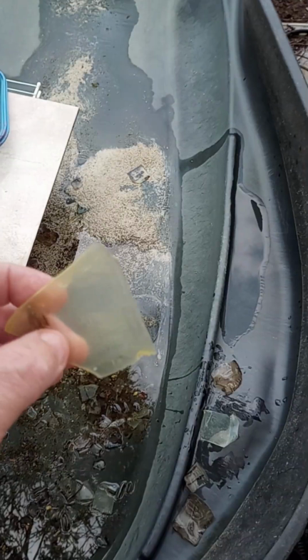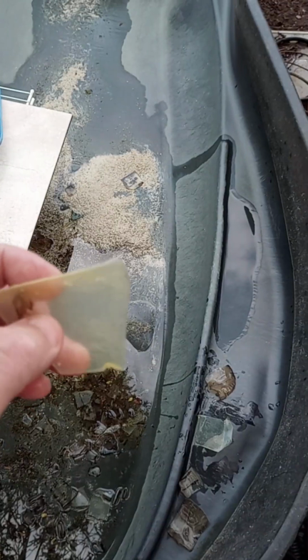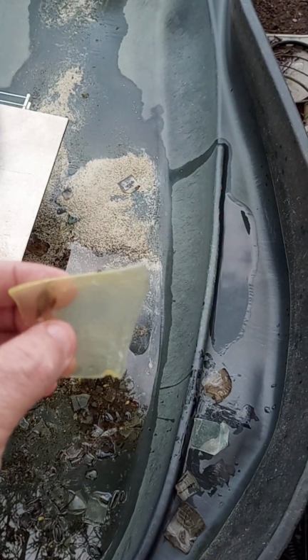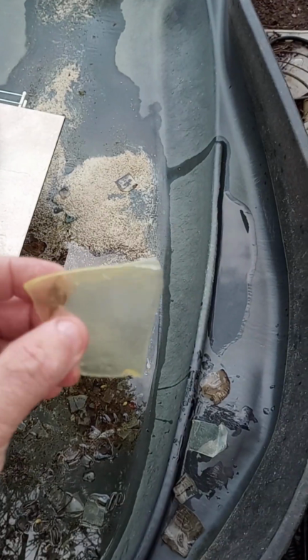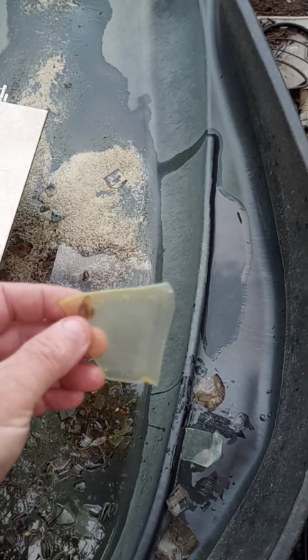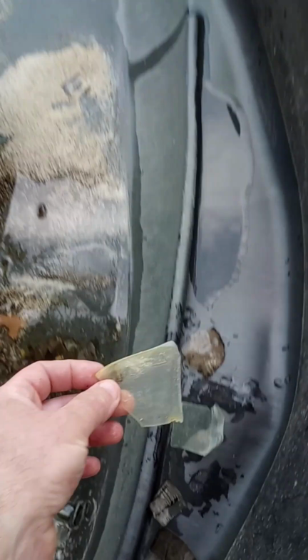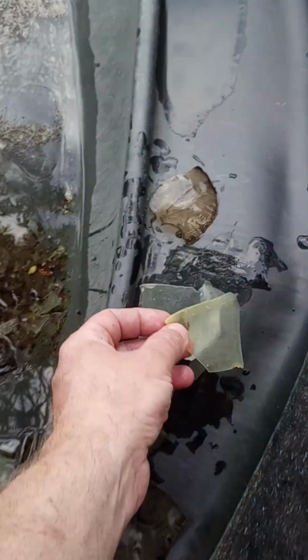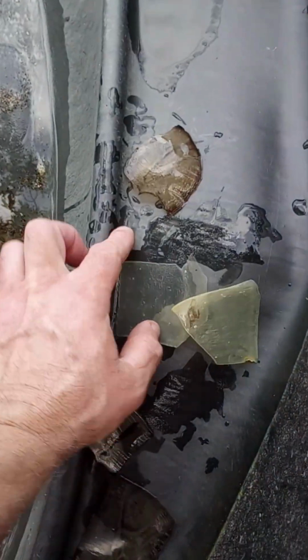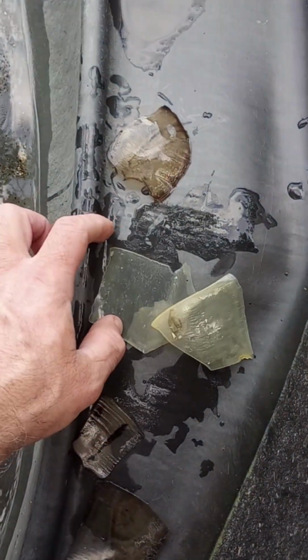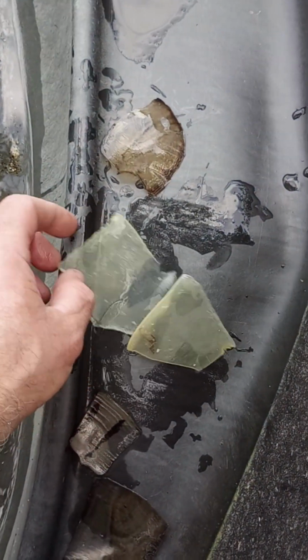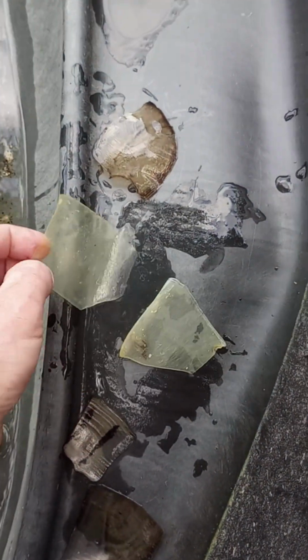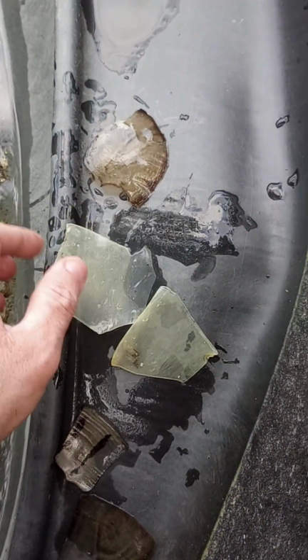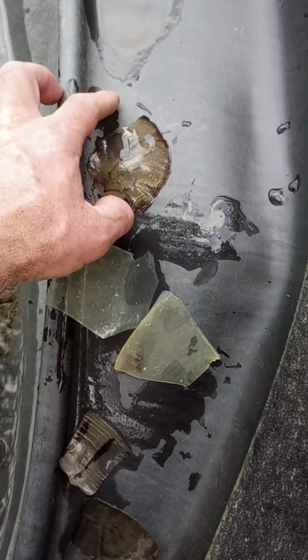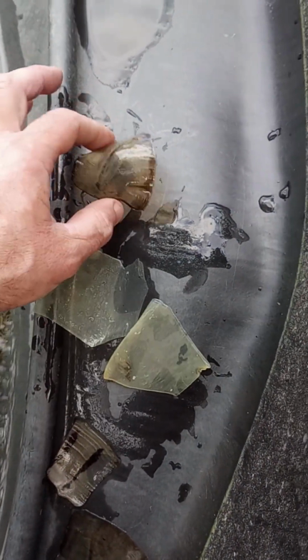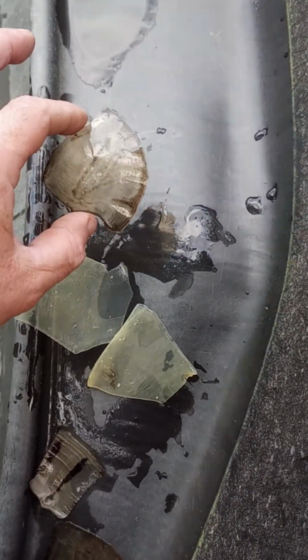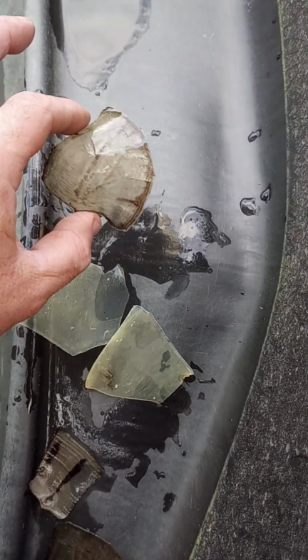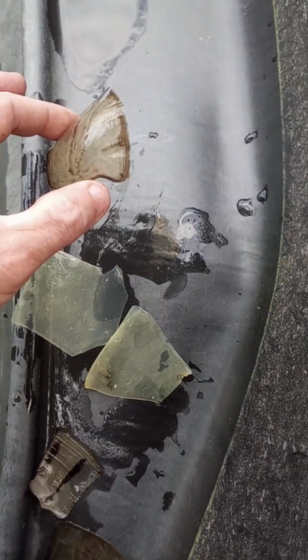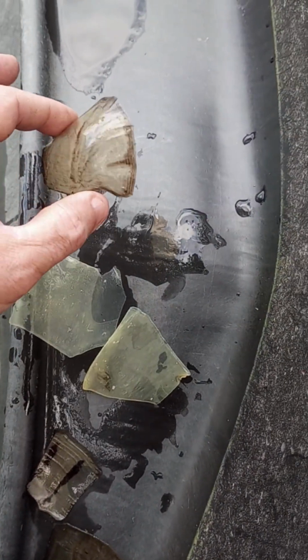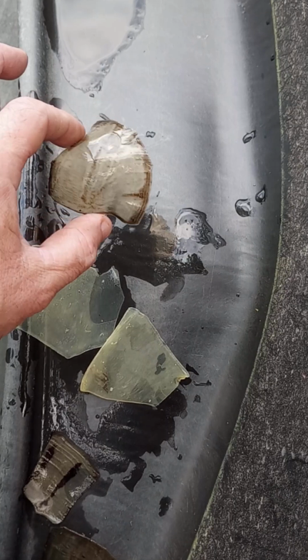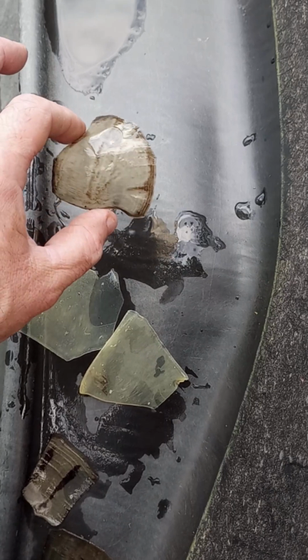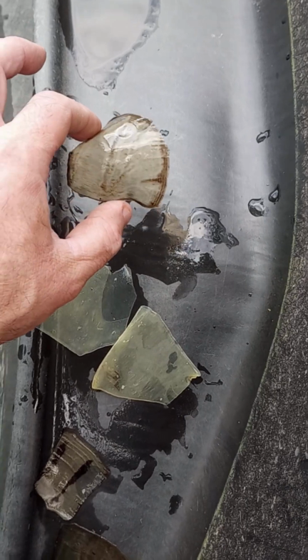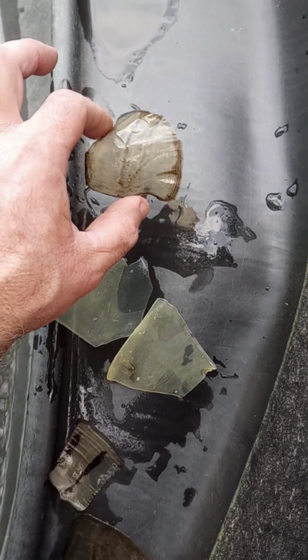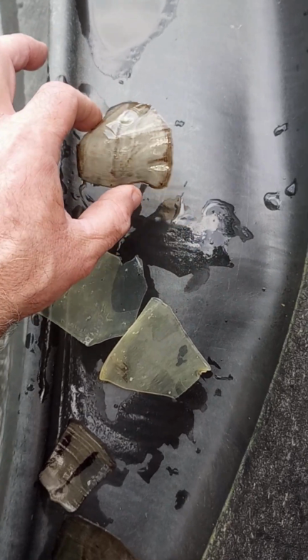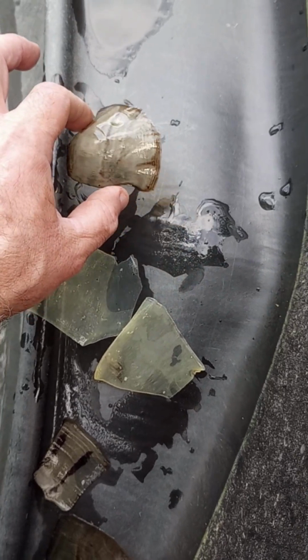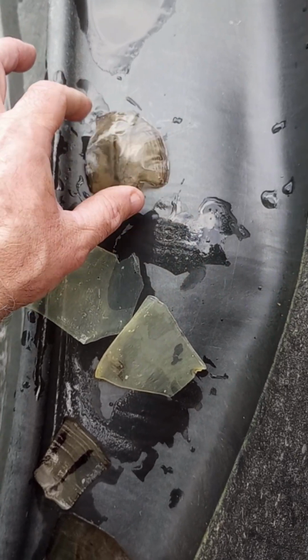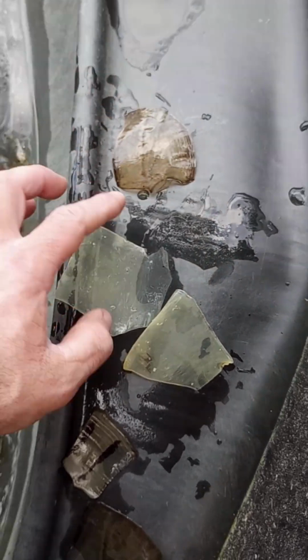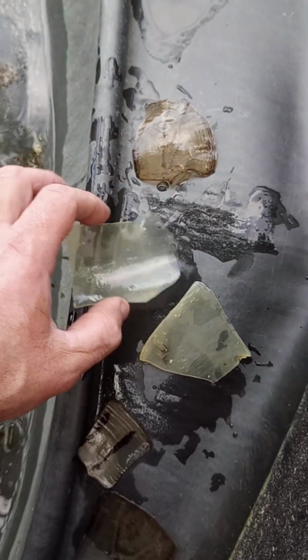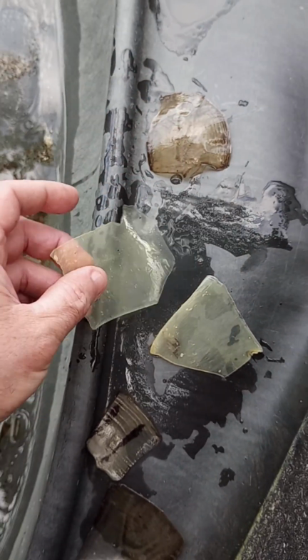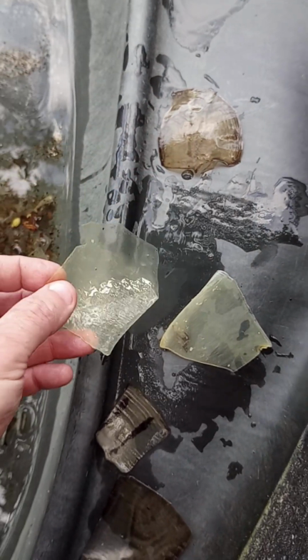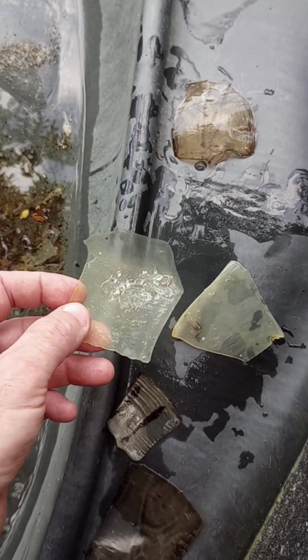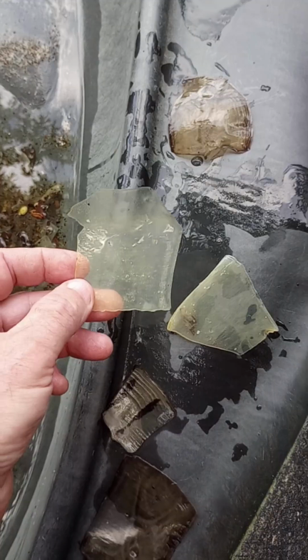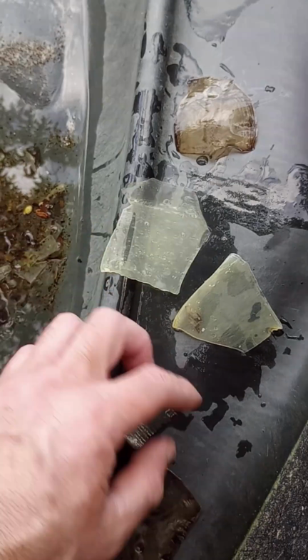This is what healthy ones should look like. These are from the bottom and this is from the top, from the carapace. These are from the plastron. A healthy shed should be somewhat translucent.